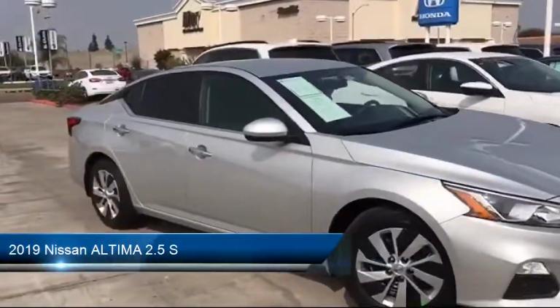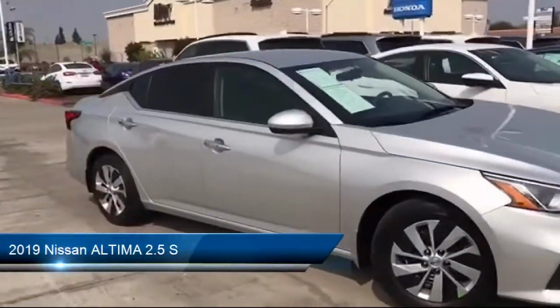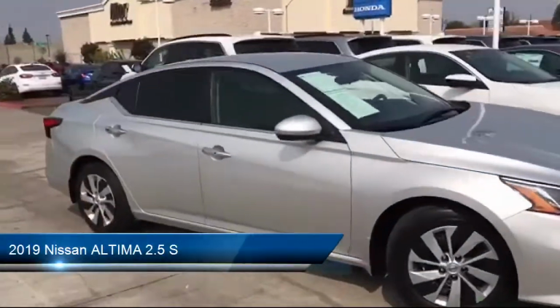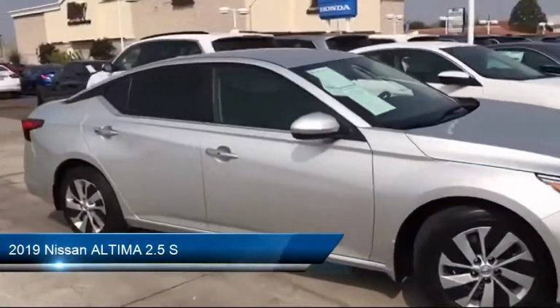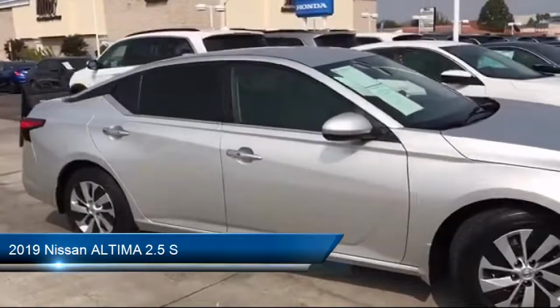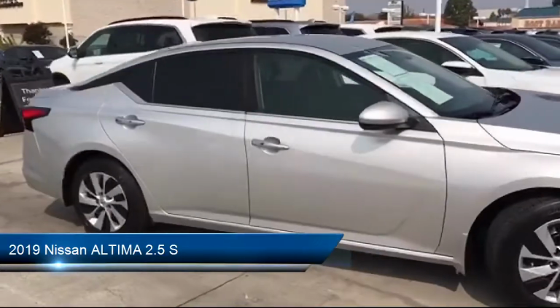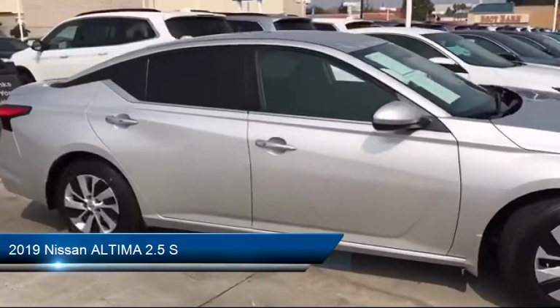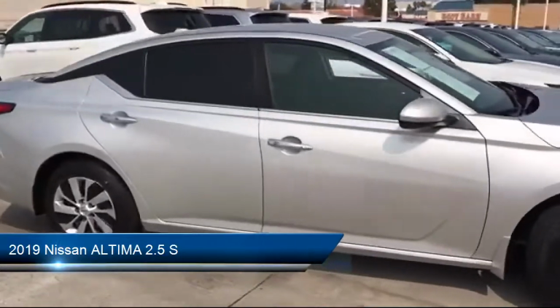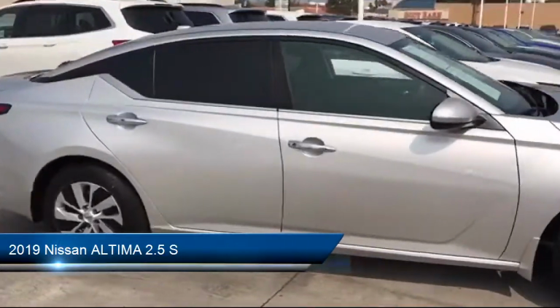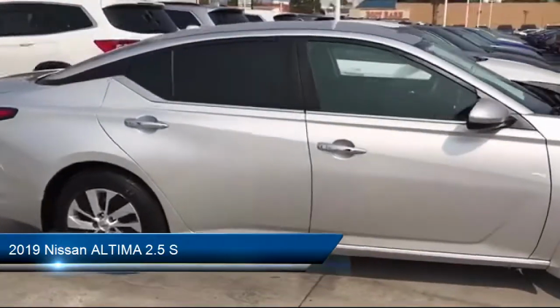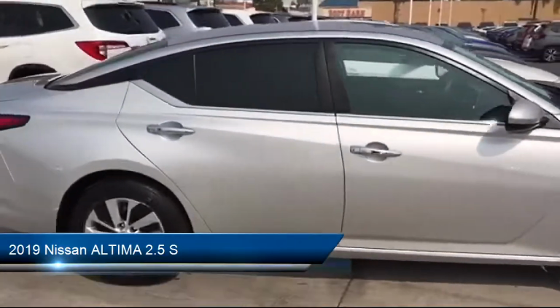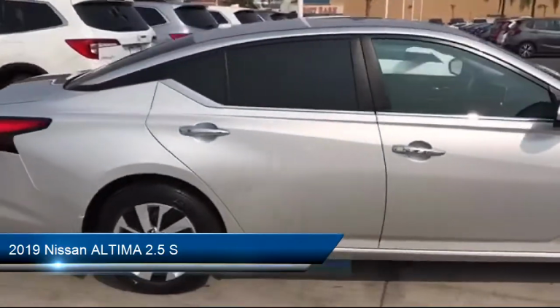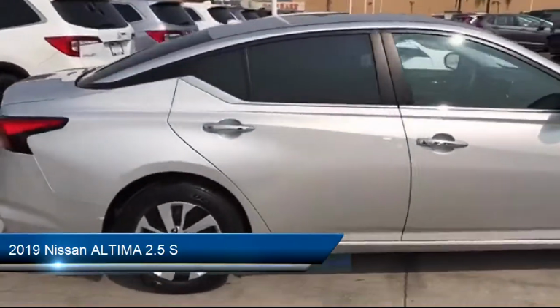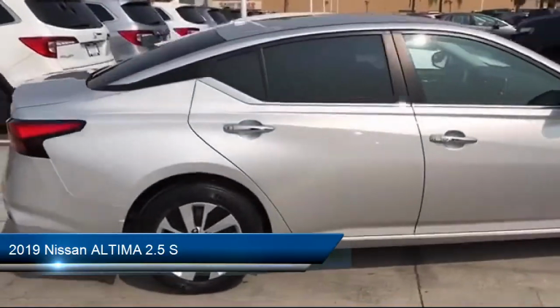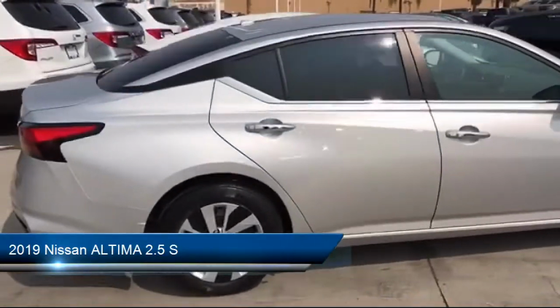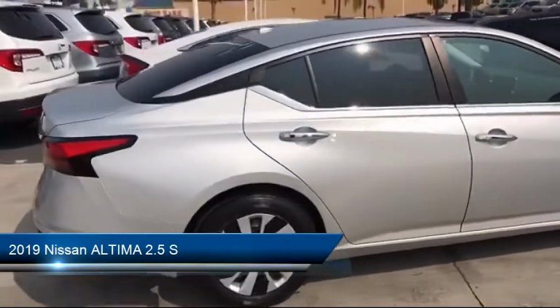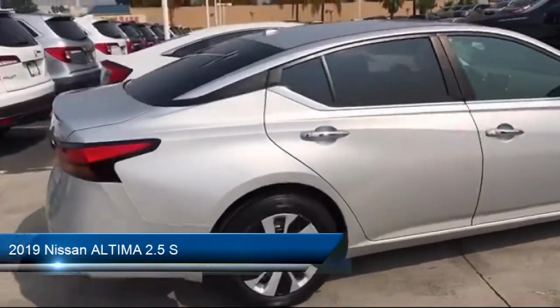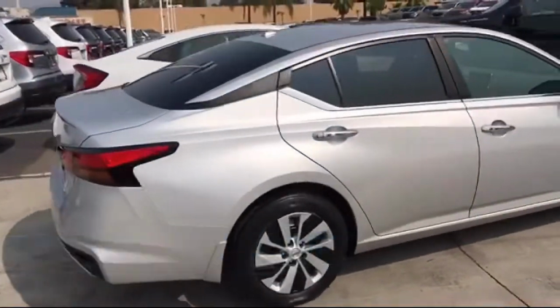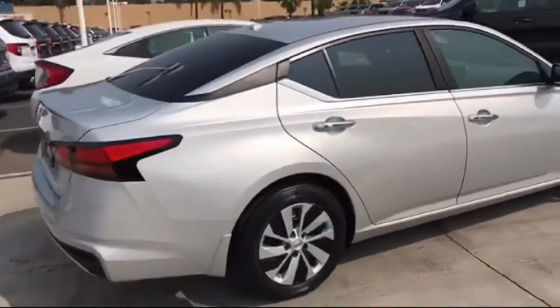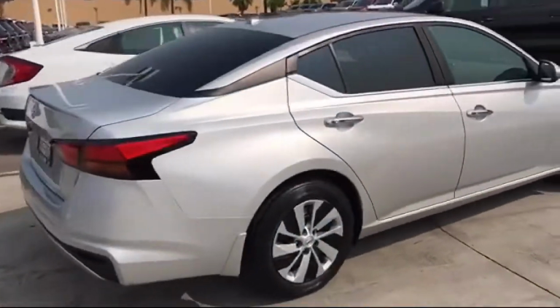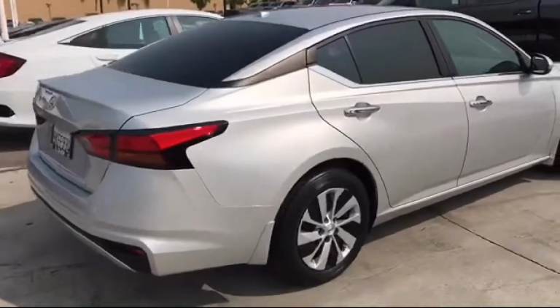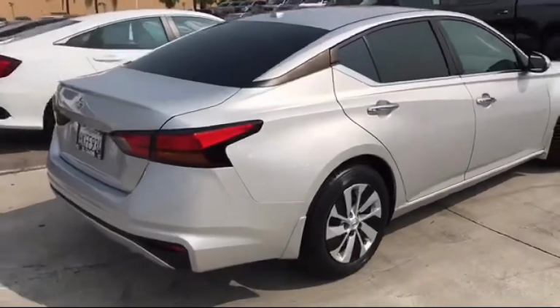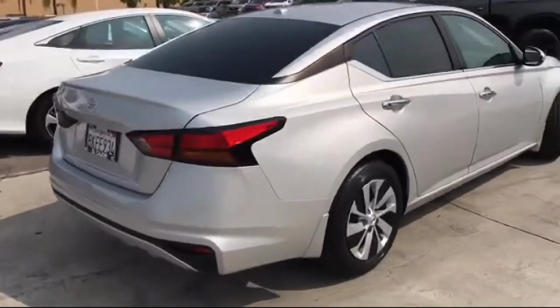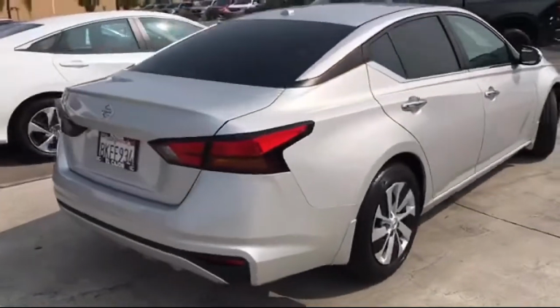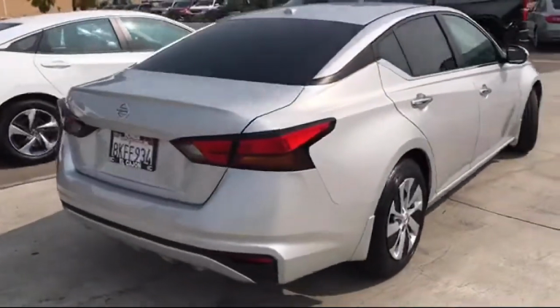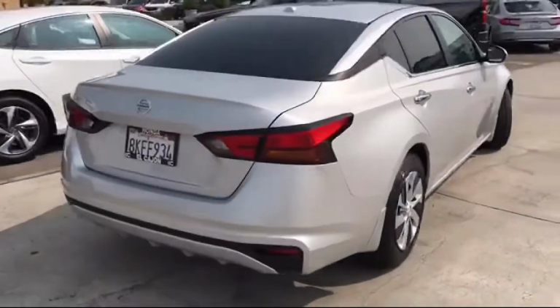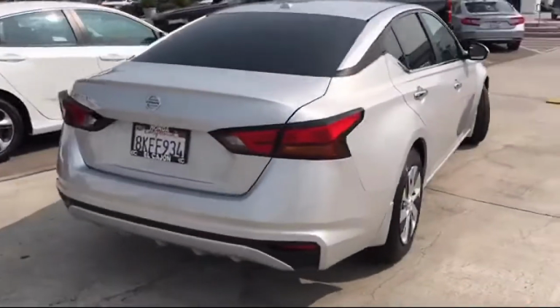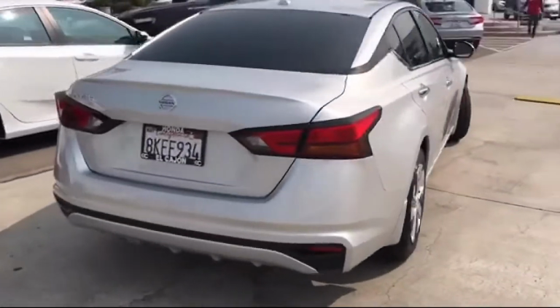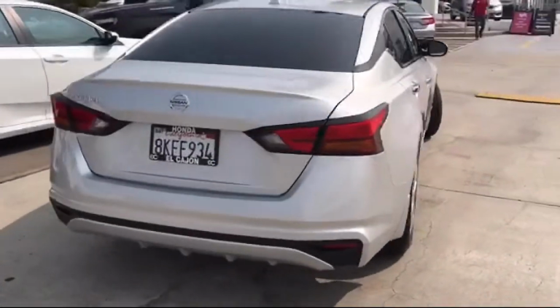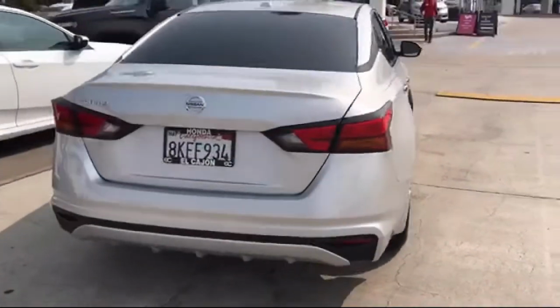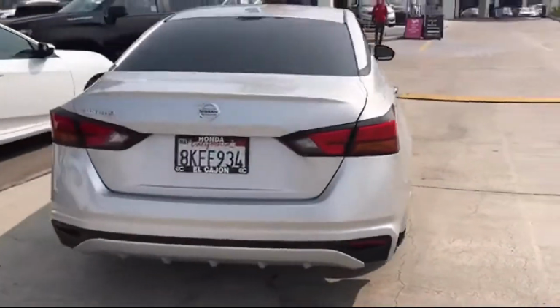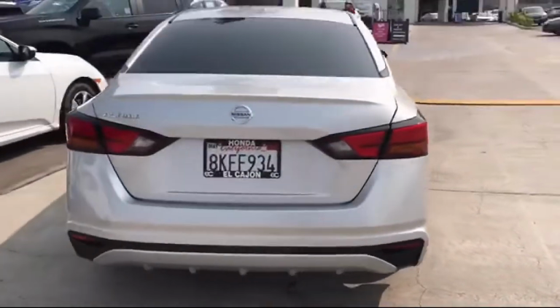It comes equipped with Remote Start System, MP3 Player, Stability Control, Steering Wheel Controls, Keyless Entry, and Power Outside Mirrors.